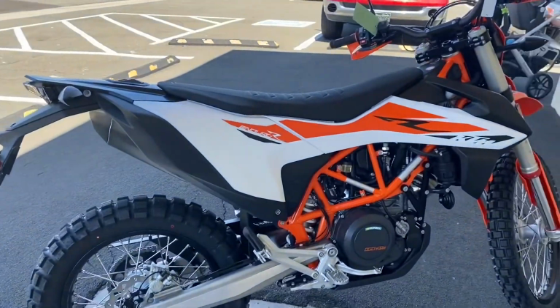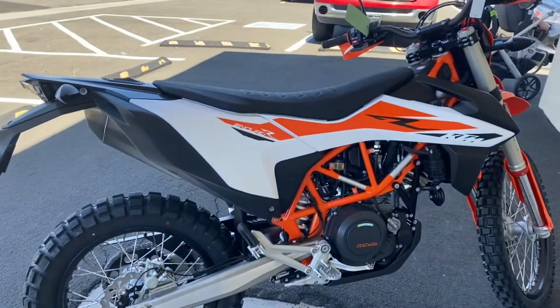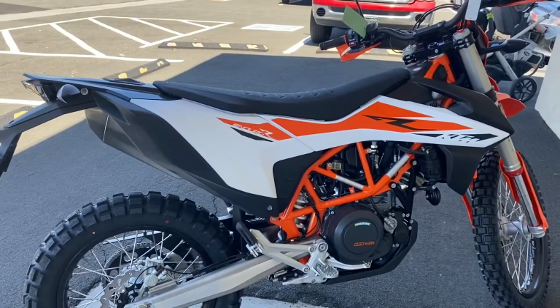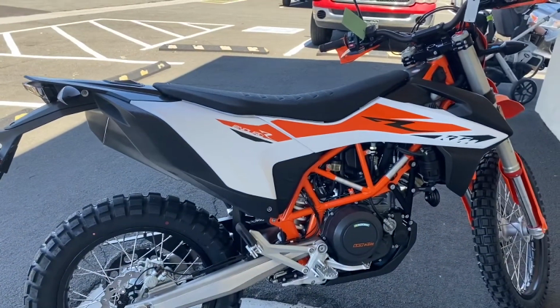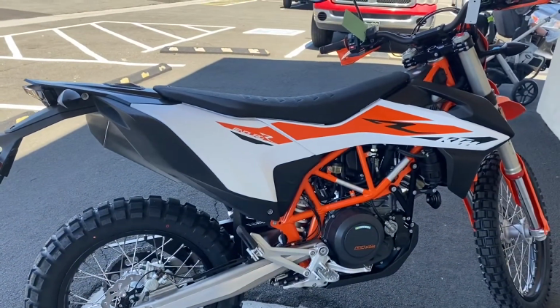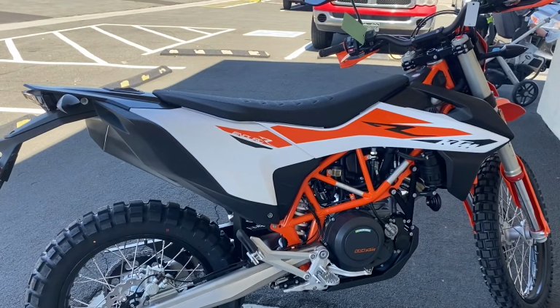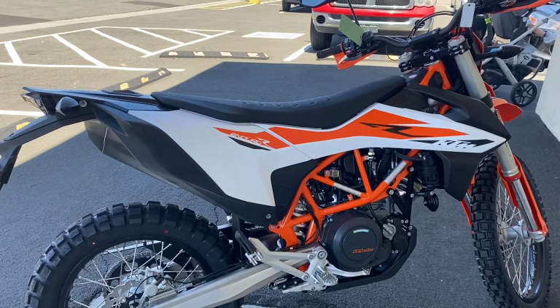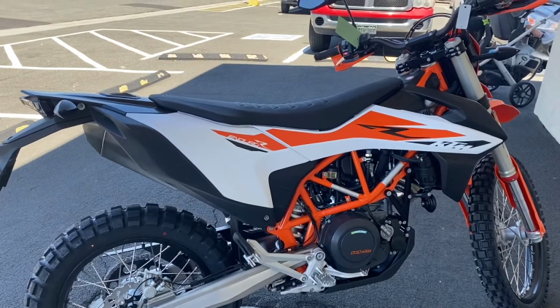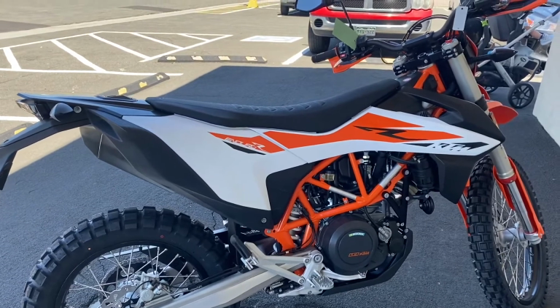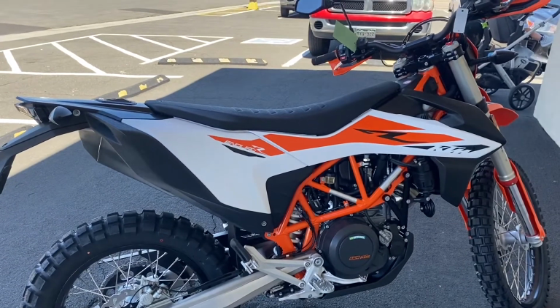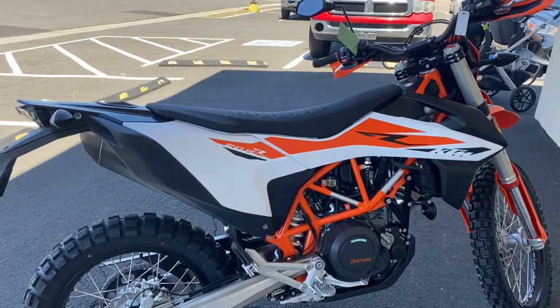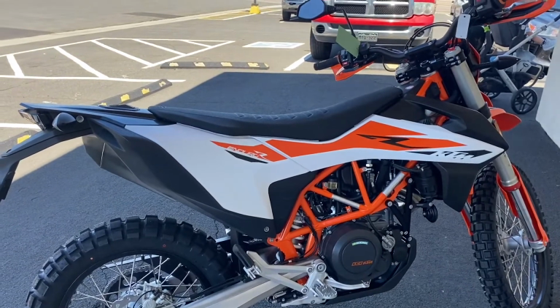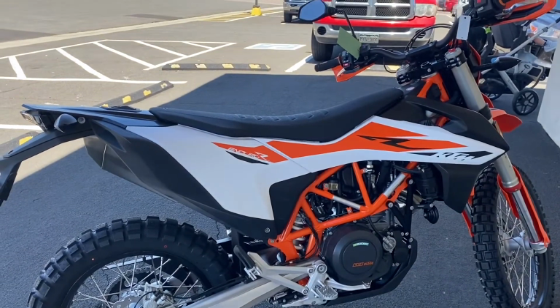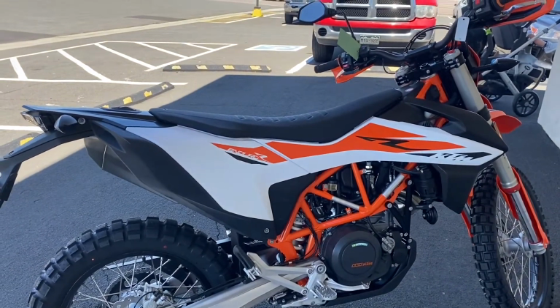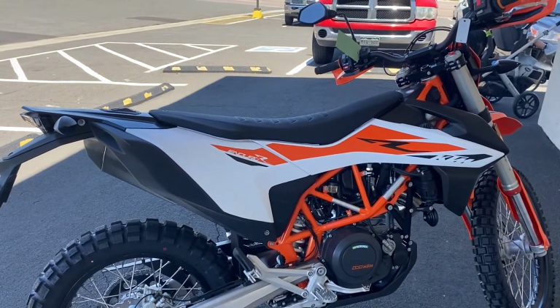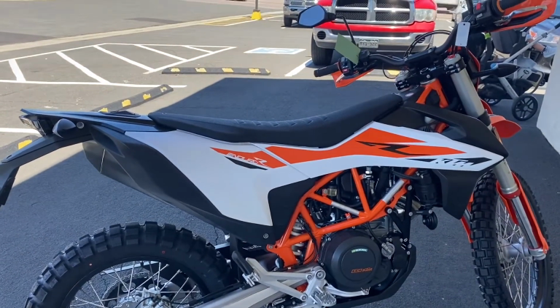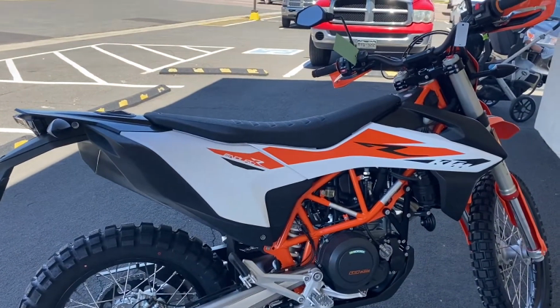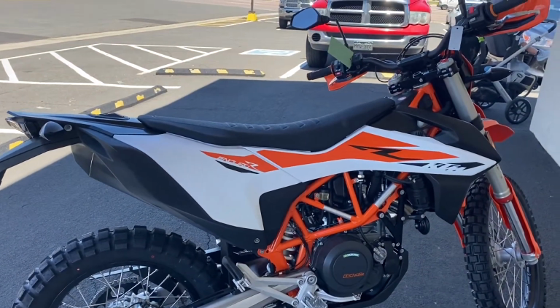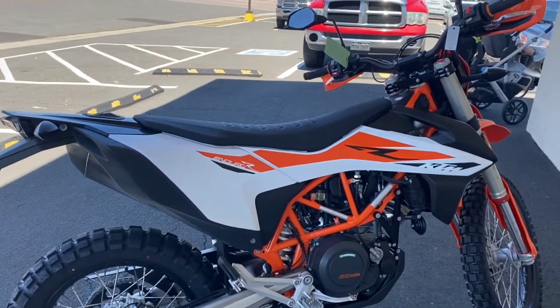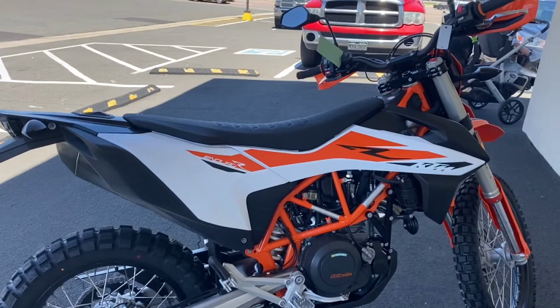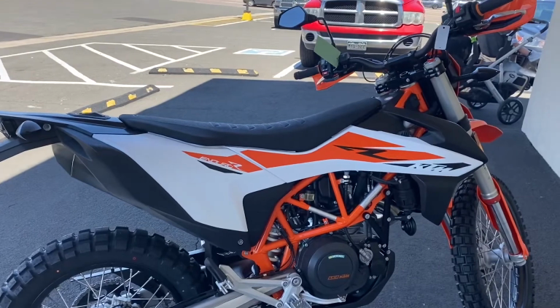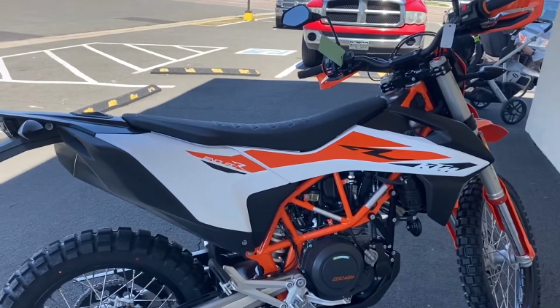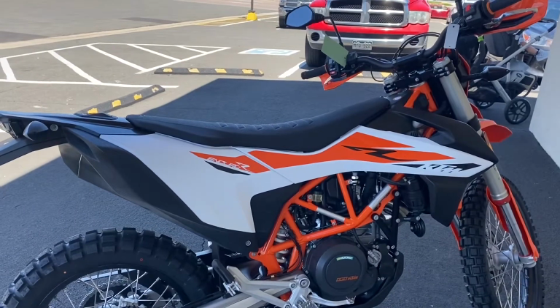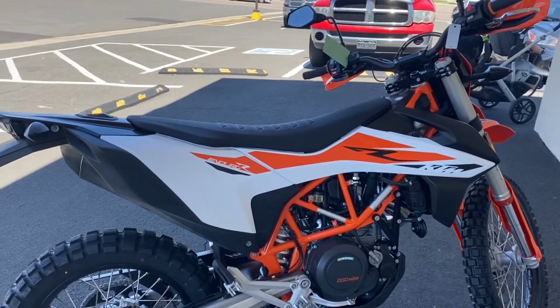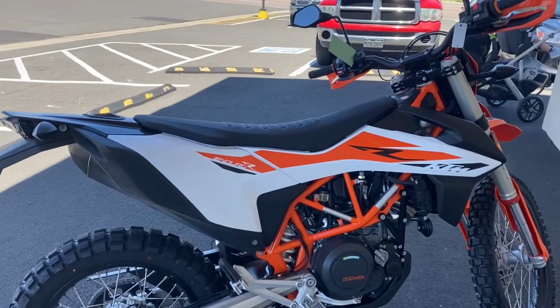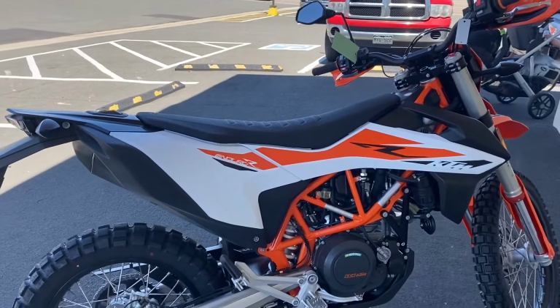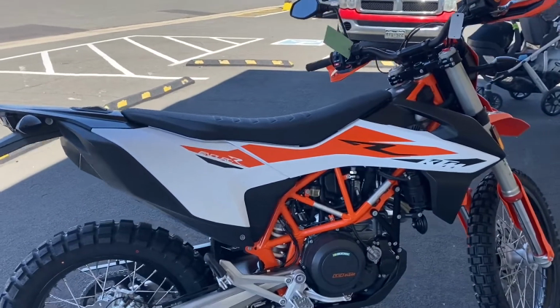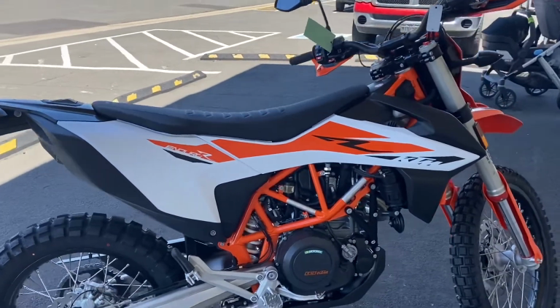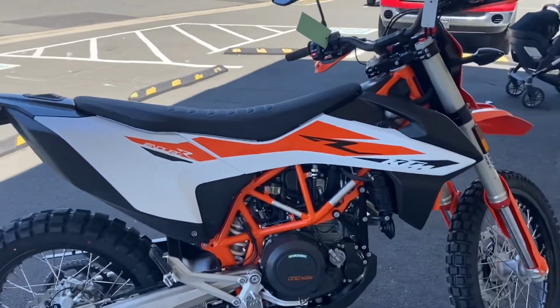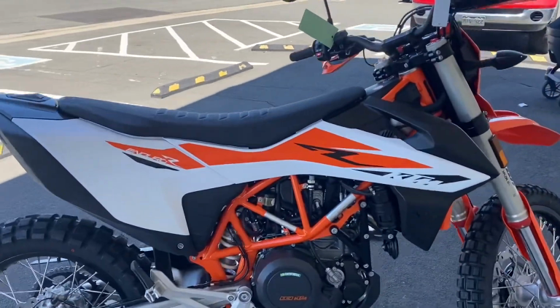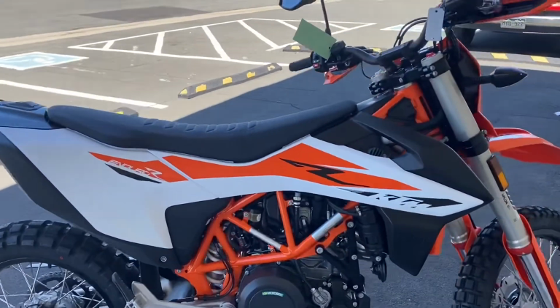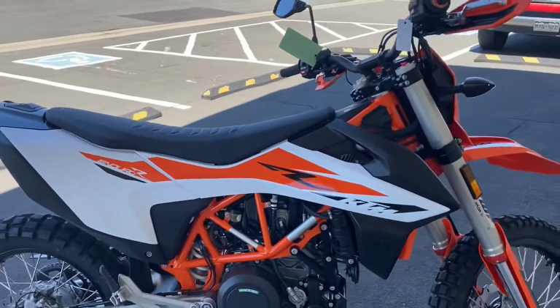So this is the 690 — those were my two big things. Something that could go off-road so I can hit some trails from my garage, head up to the mountains without limitations, and also have enough motor for the highway.